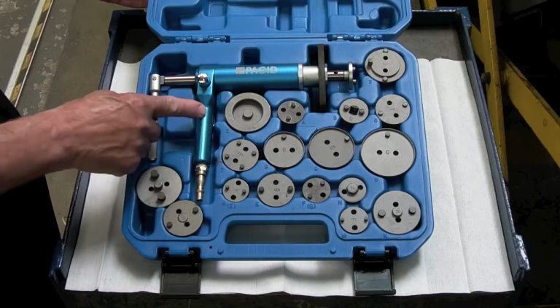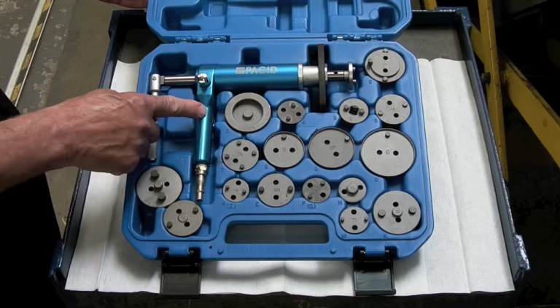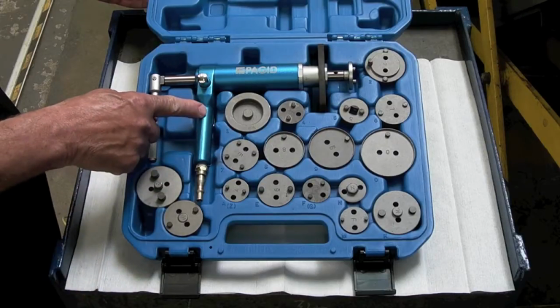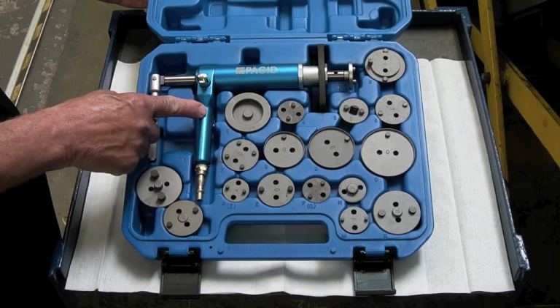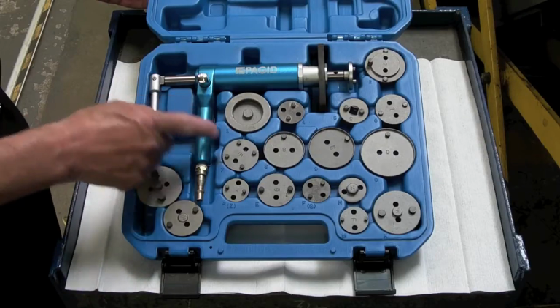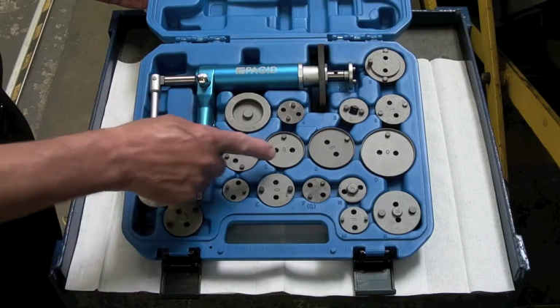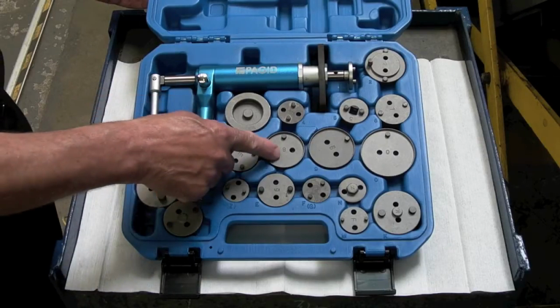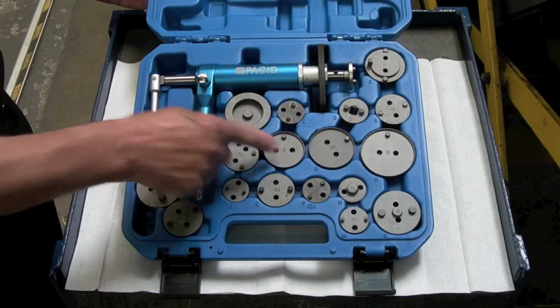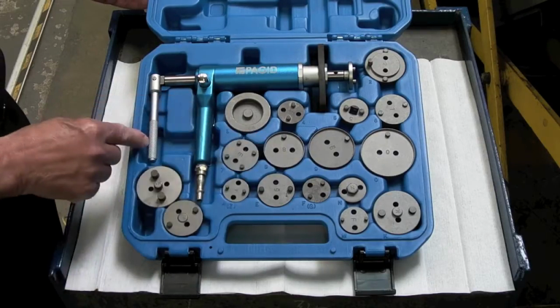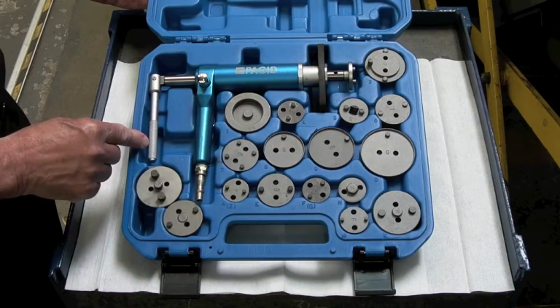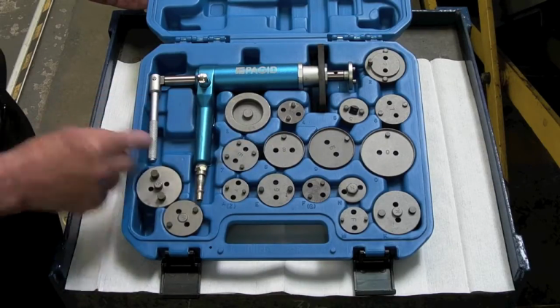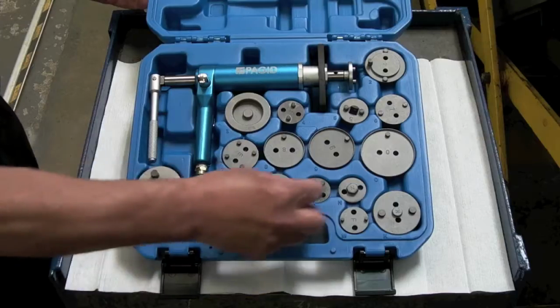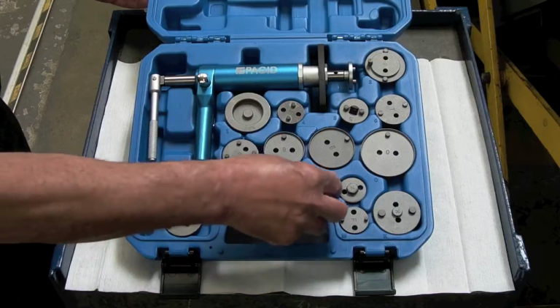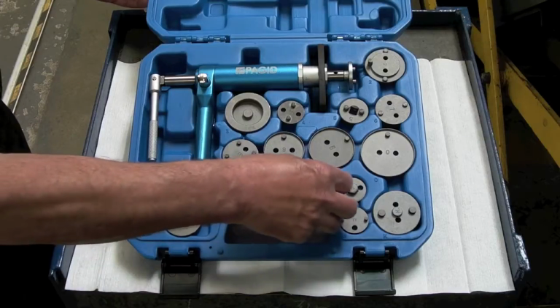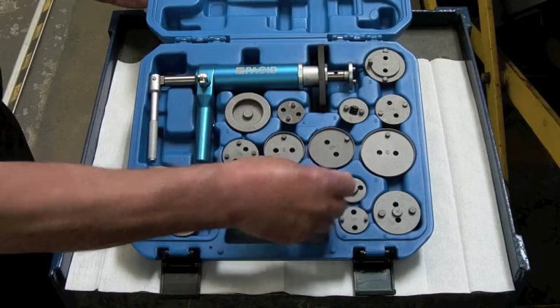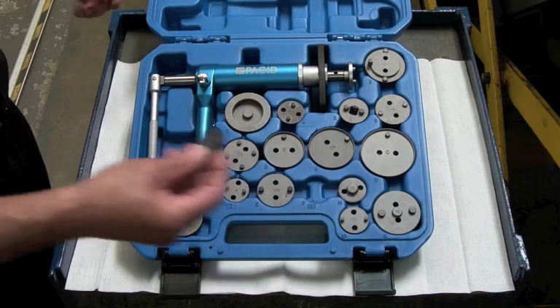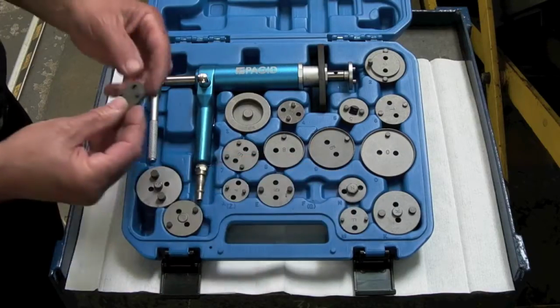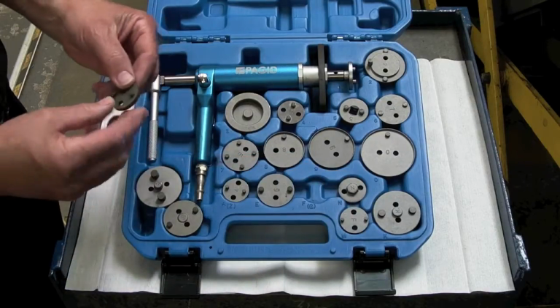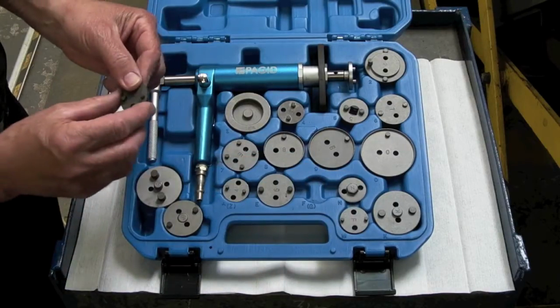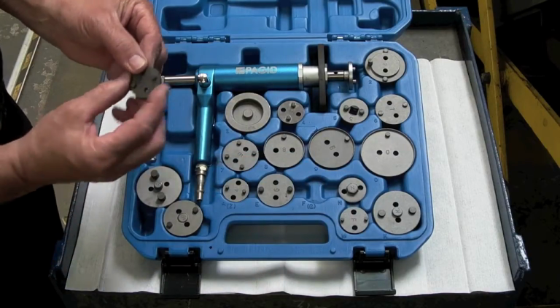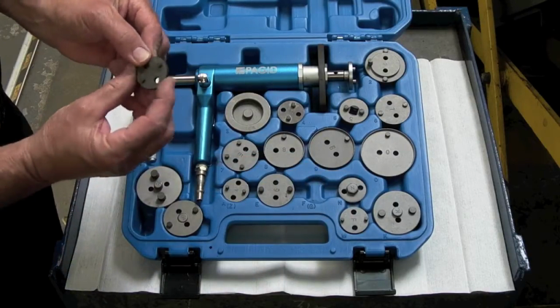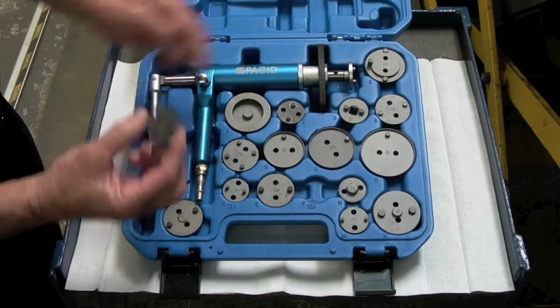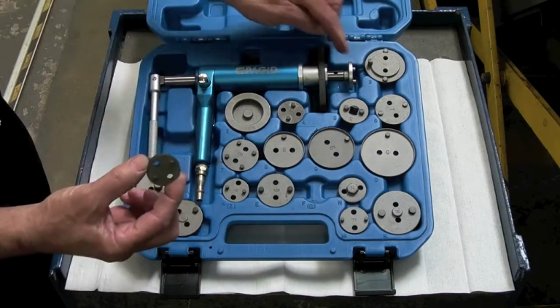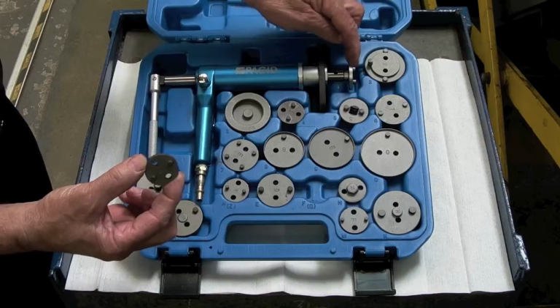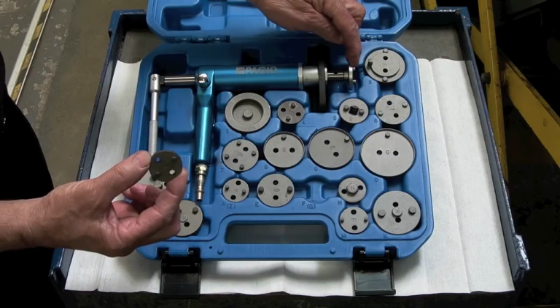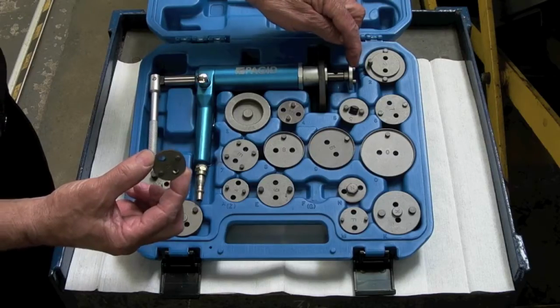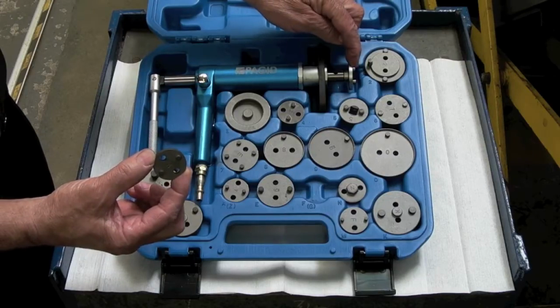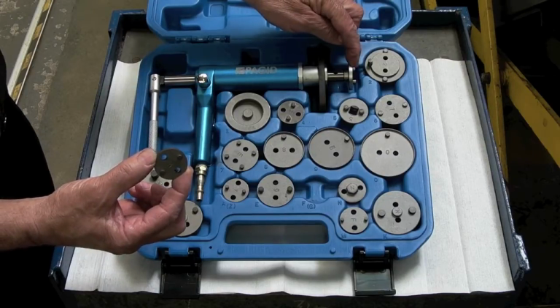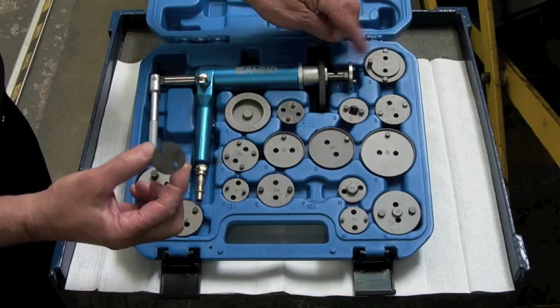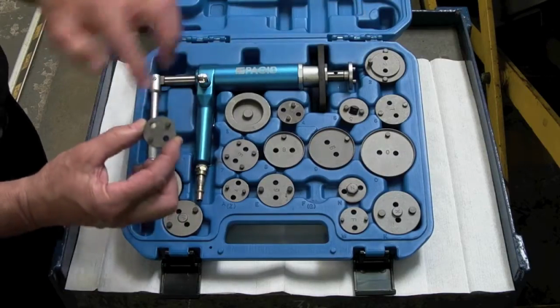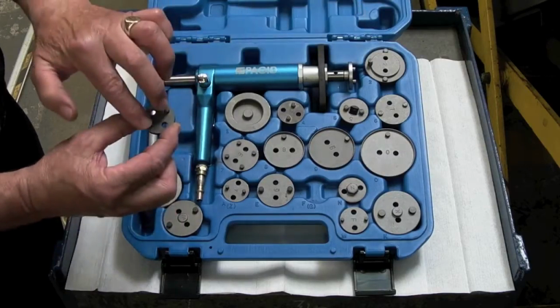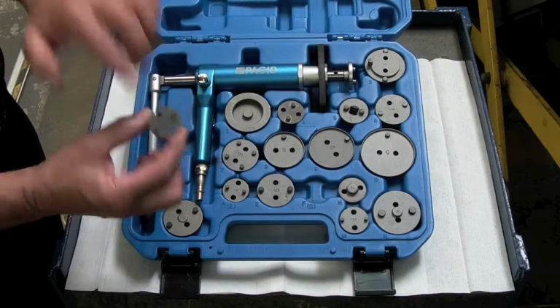The tool consists of a main body and 17 attachments. The attachments have two holes that fit into the end of the tool, and two pegs that fit into the piston.